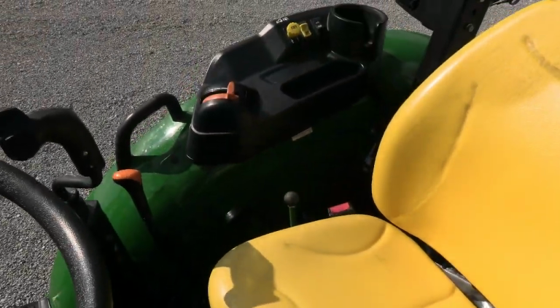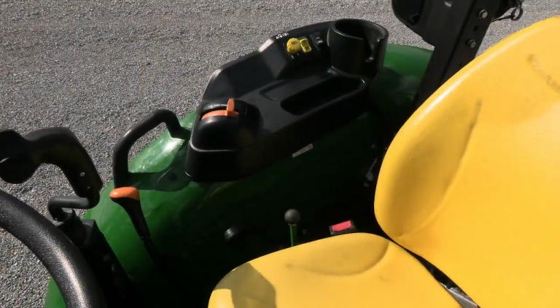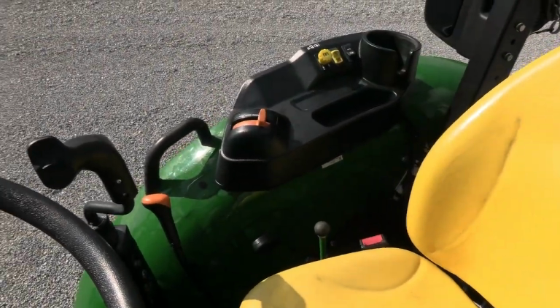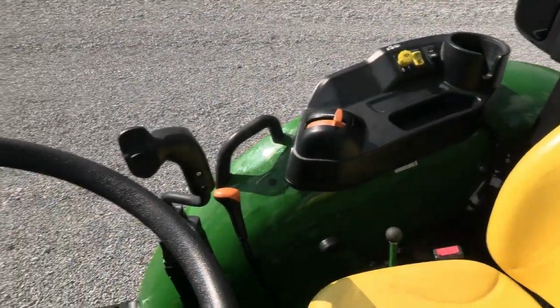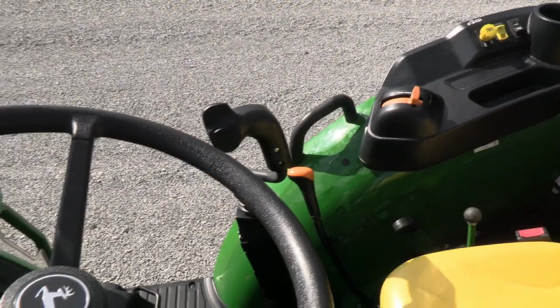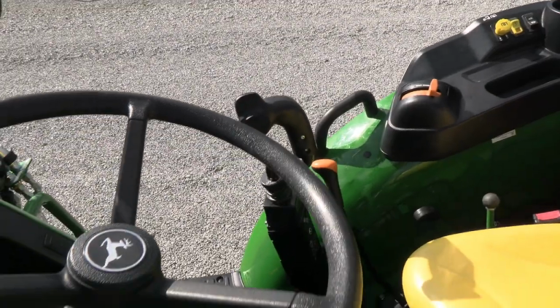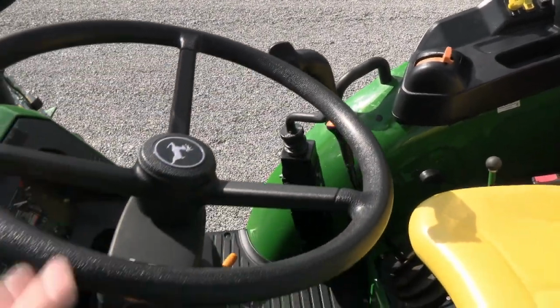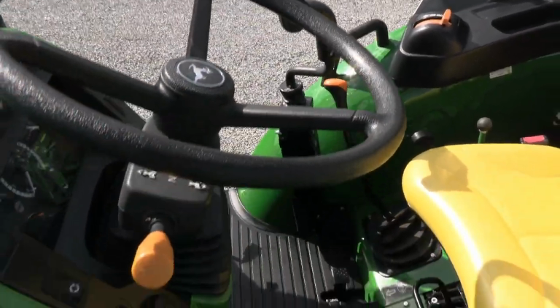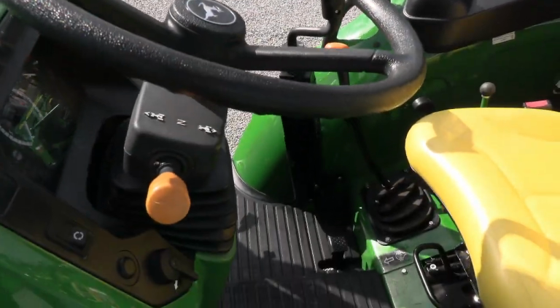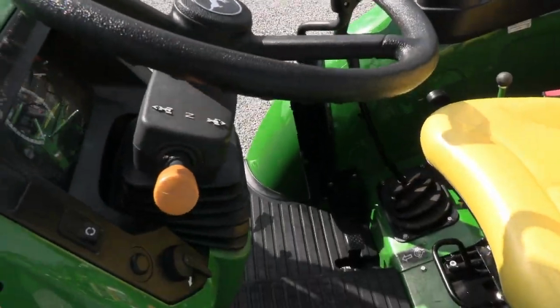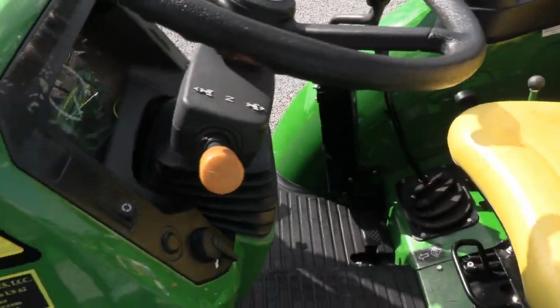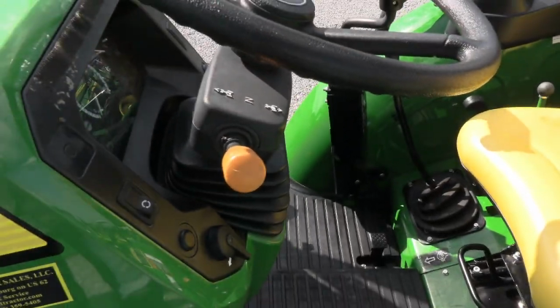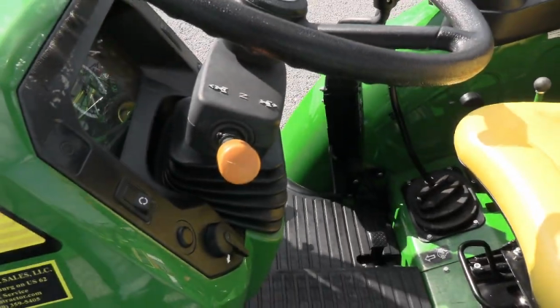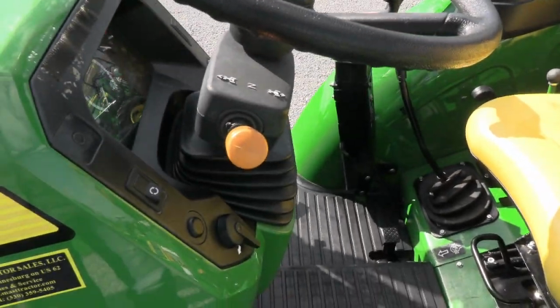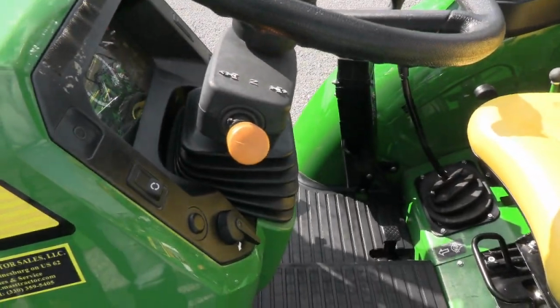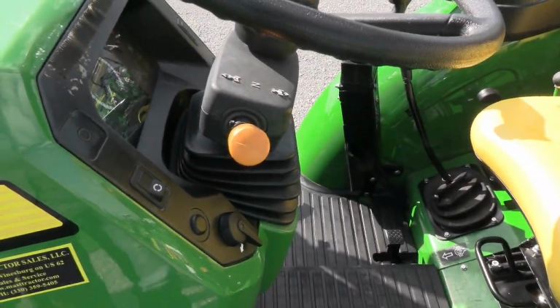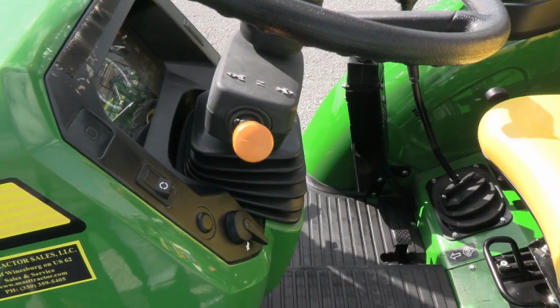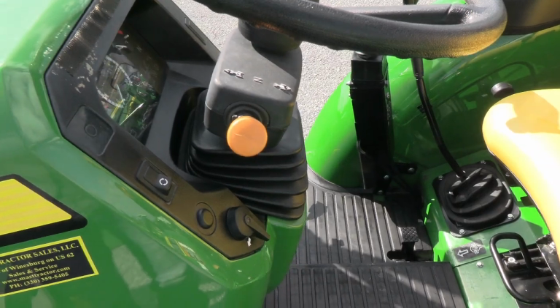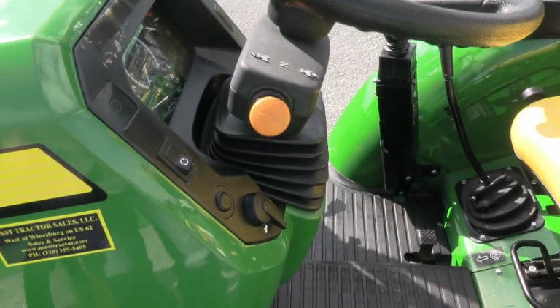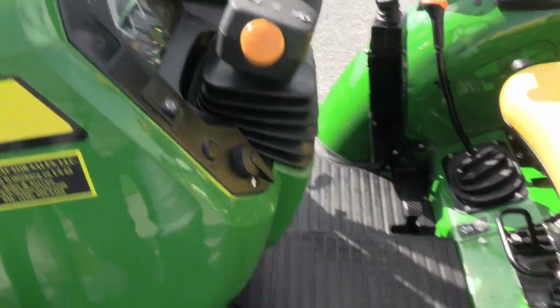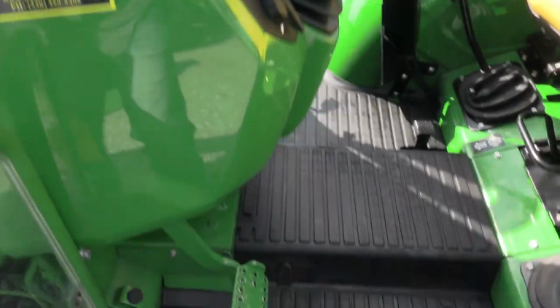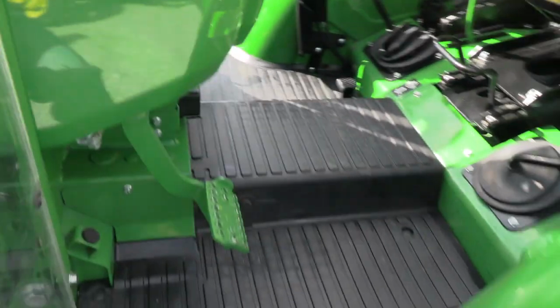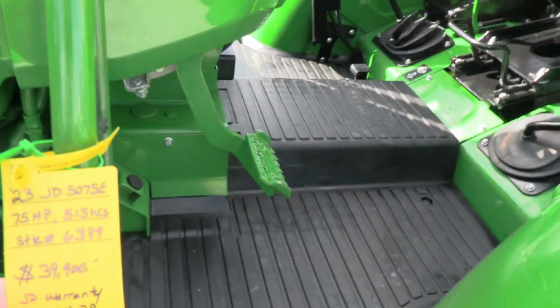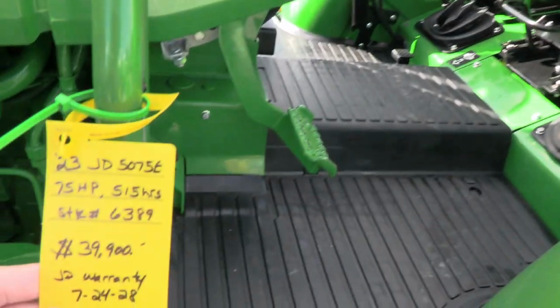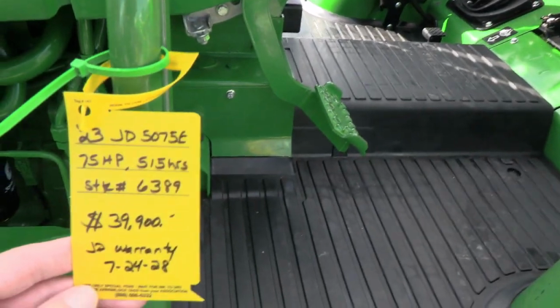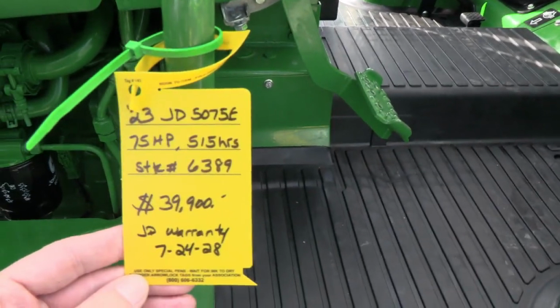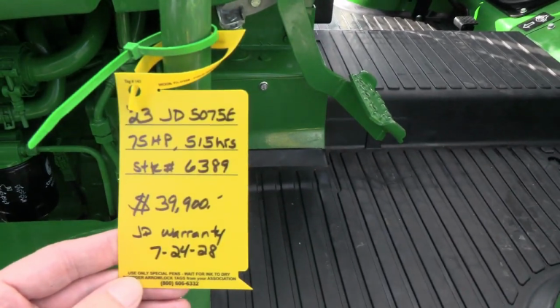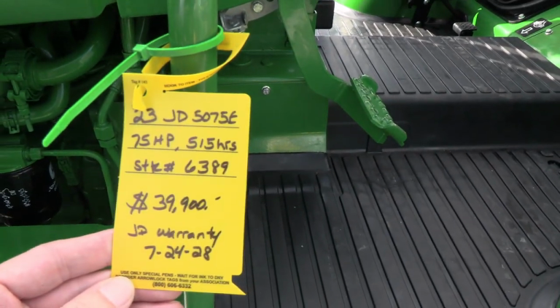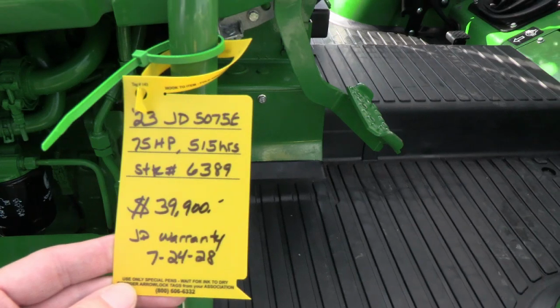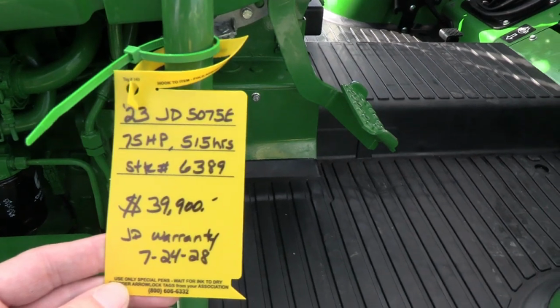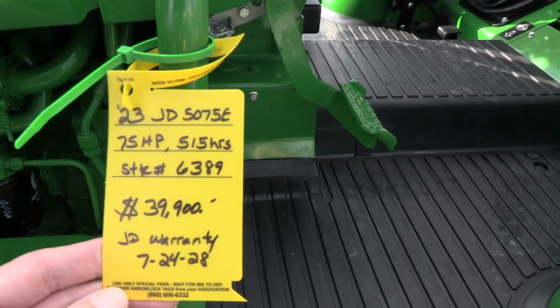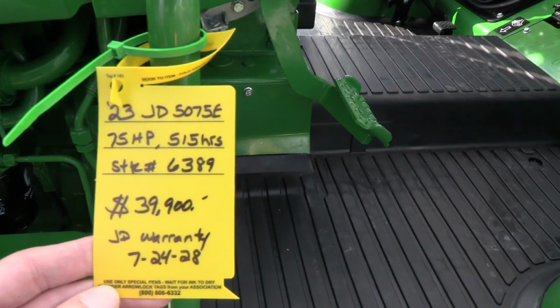It has the 12-speed transmission with the power reverser. The reverser can be used without clutching, so you can change direction without clutching — very nice transmission. The warranty looks like it runs into July 2028.